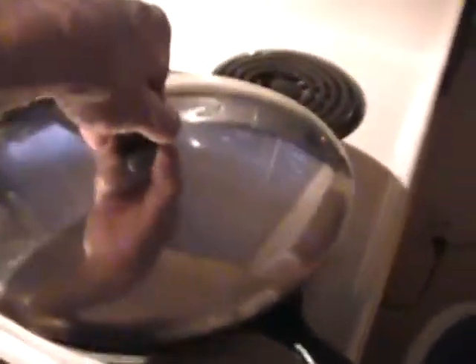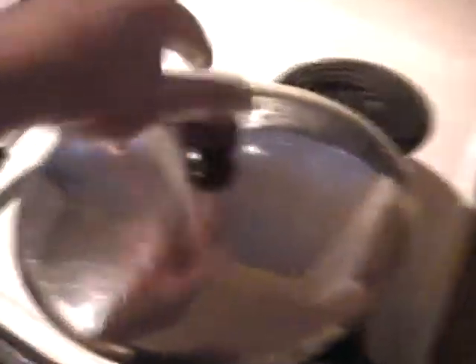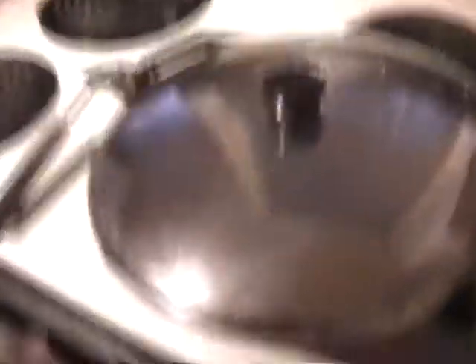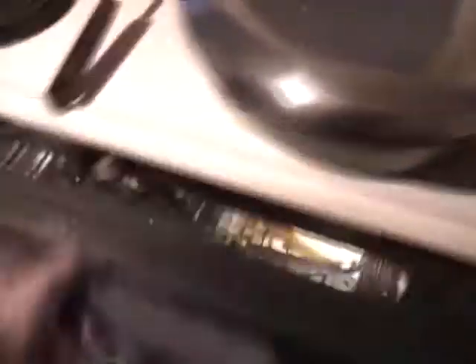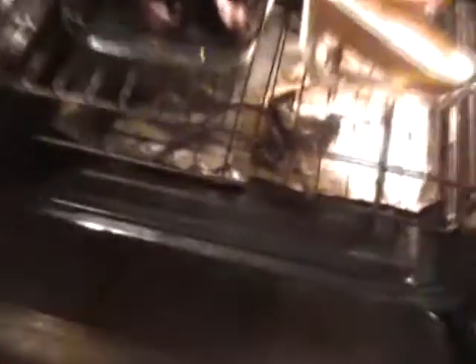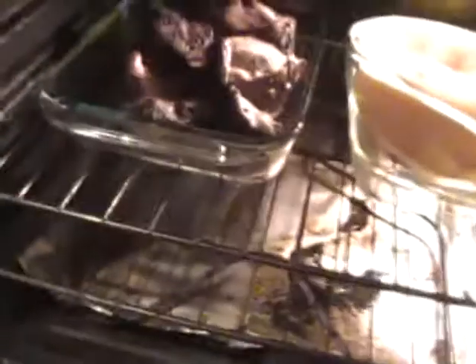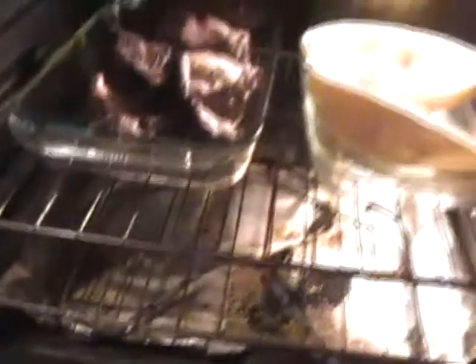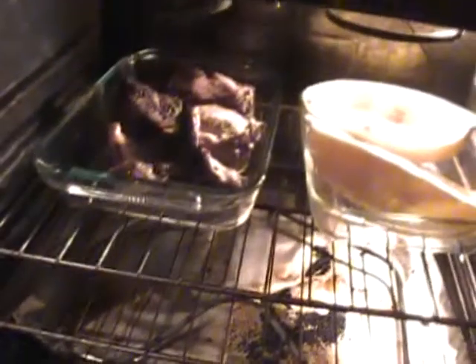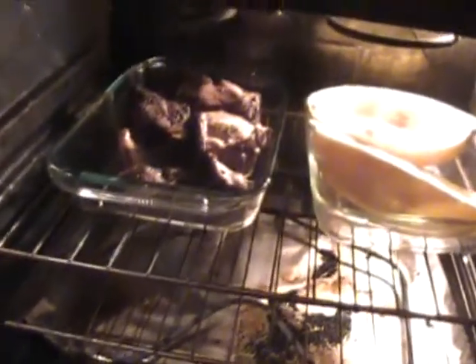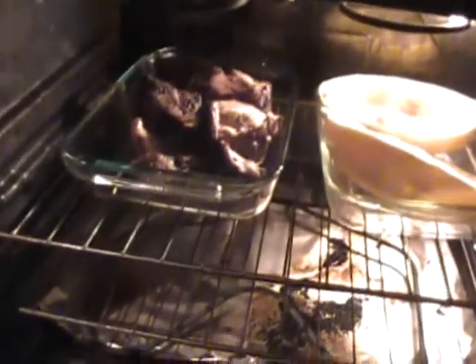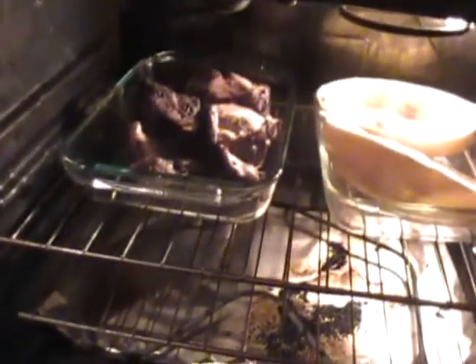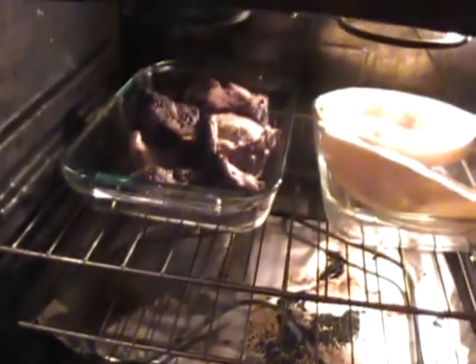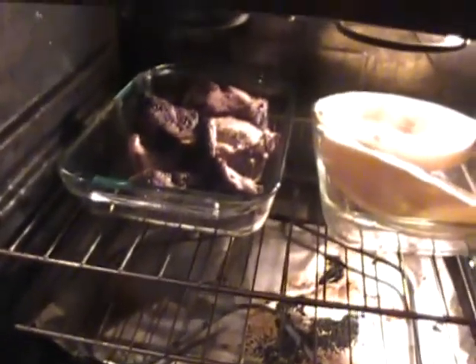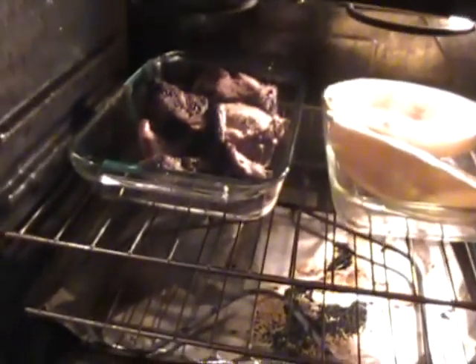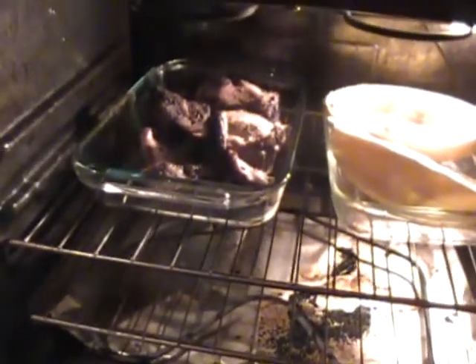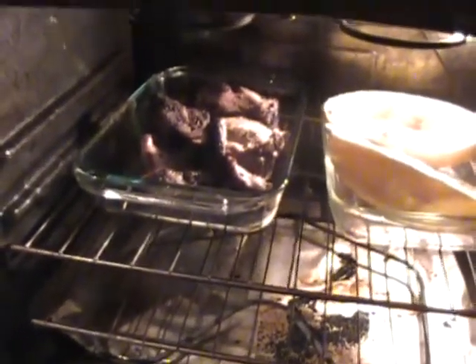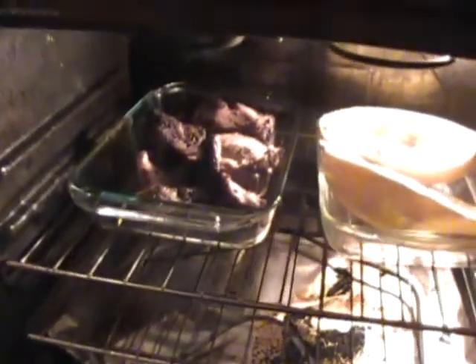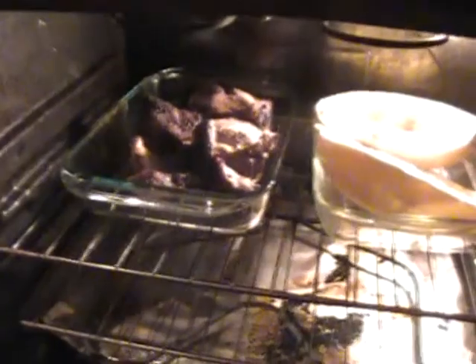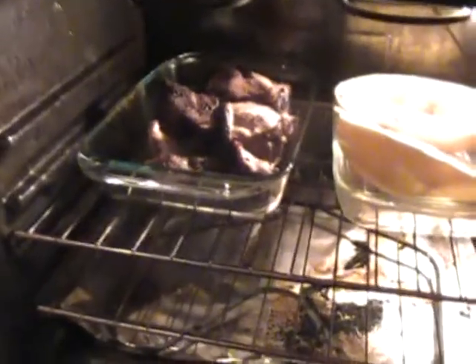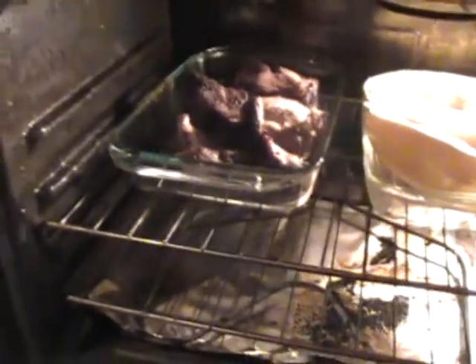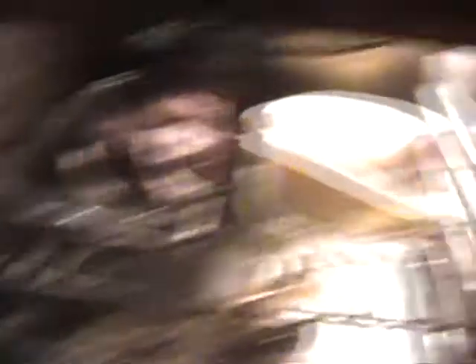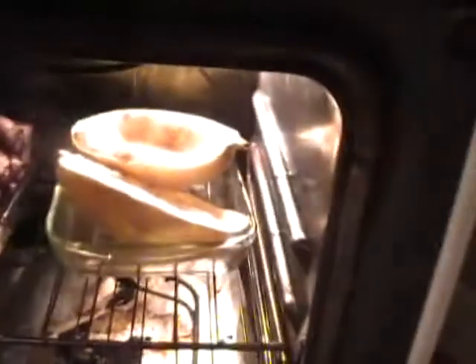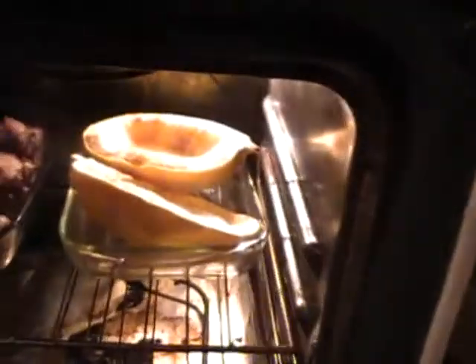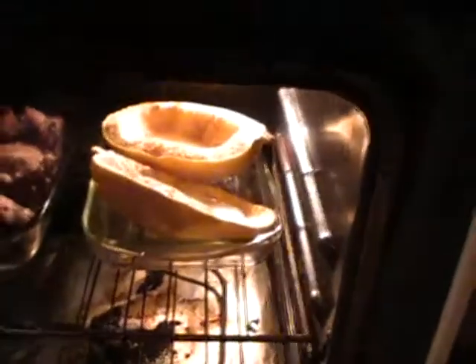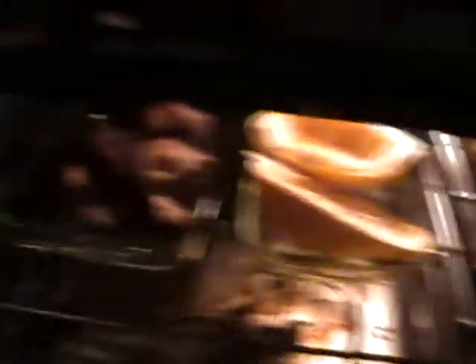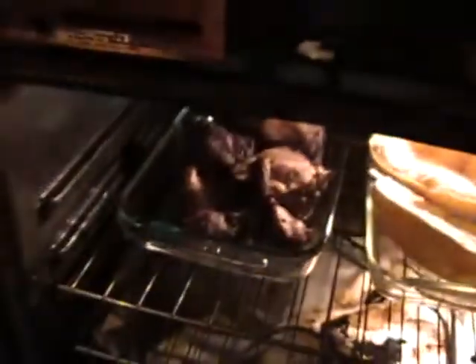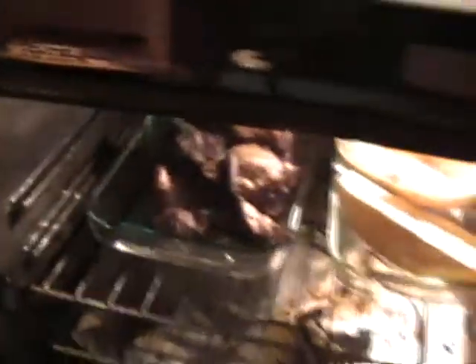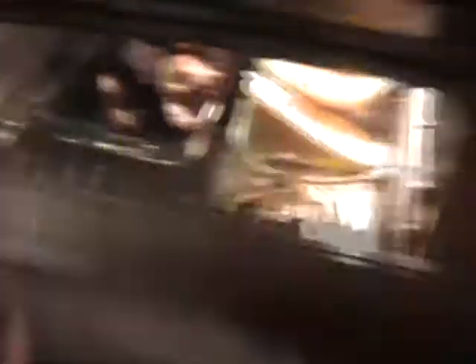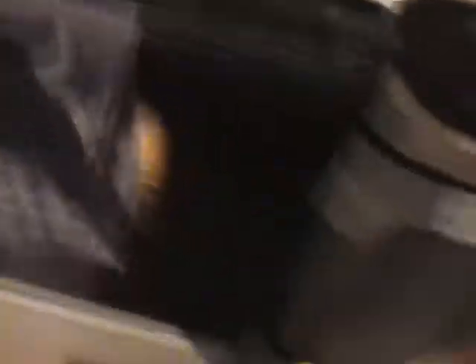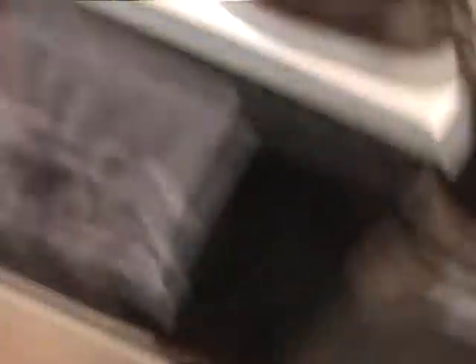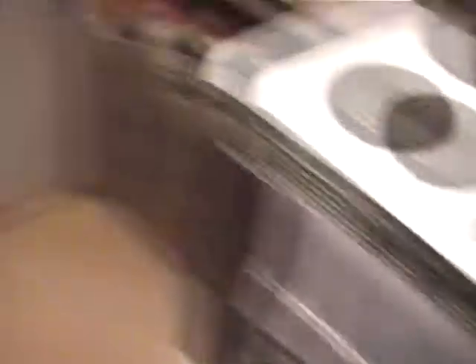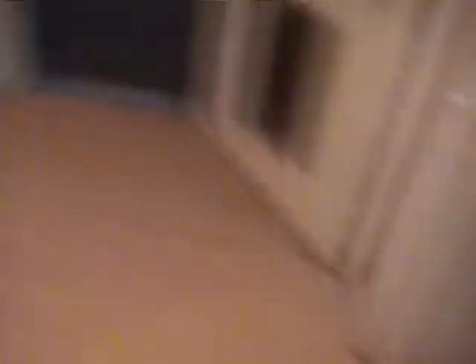Keeping that pork shoulder warm, cooking it just a hair. Everyone wants it a little more done — I like it a bit pink, but anyway. We got some squash as well.